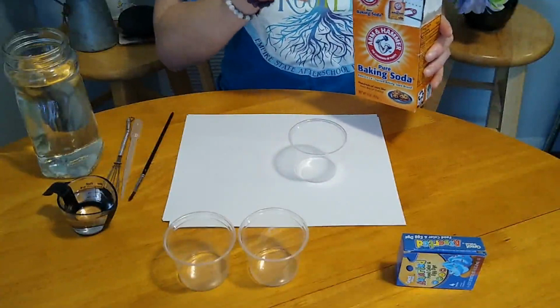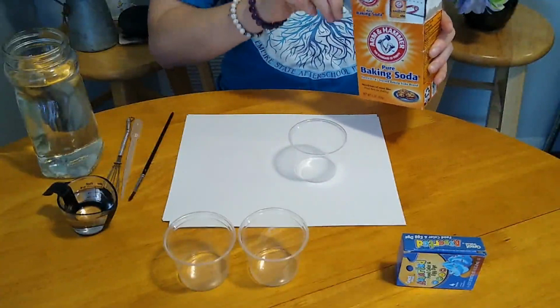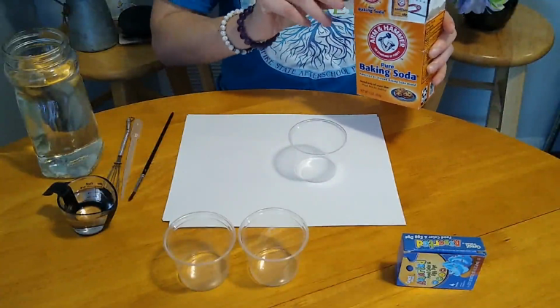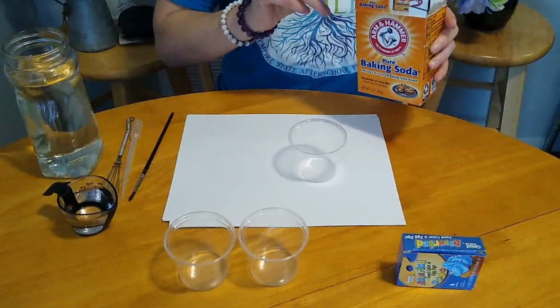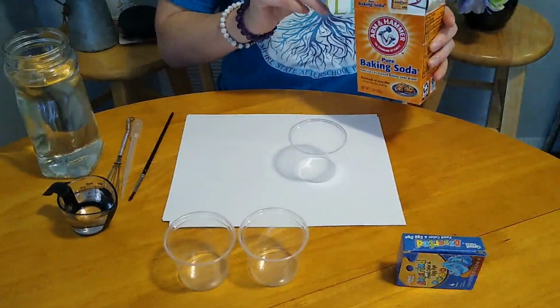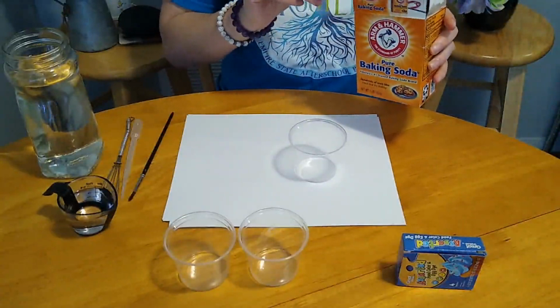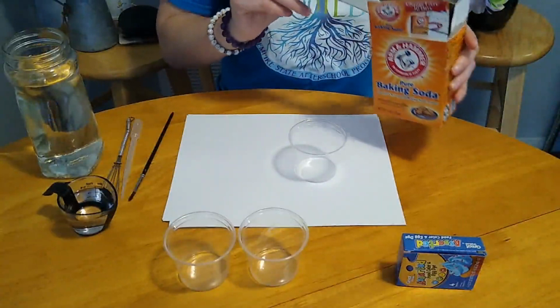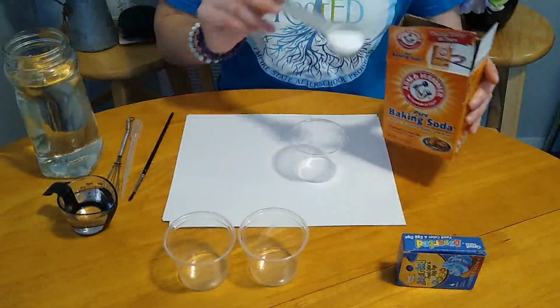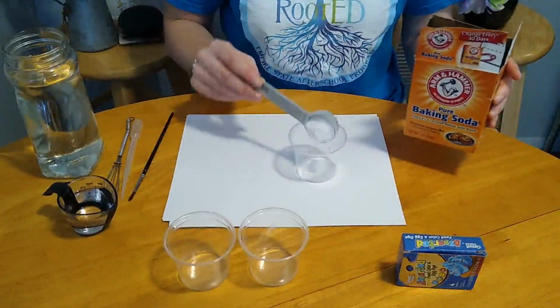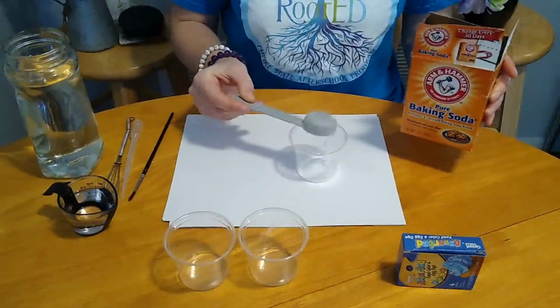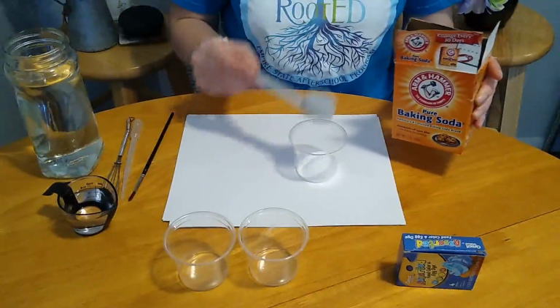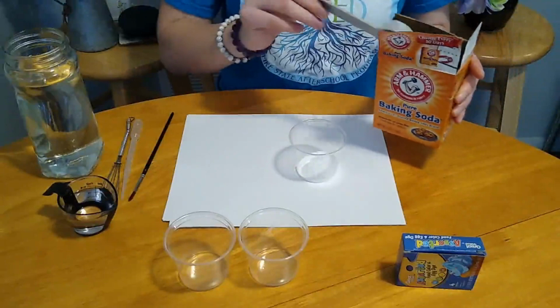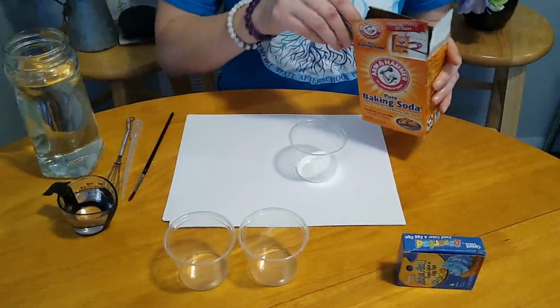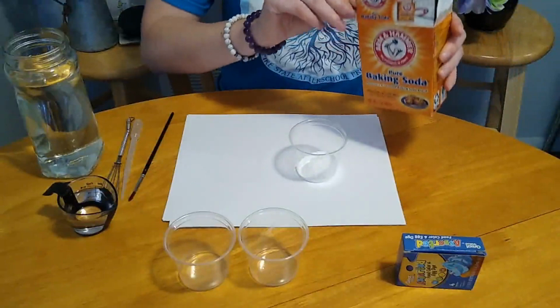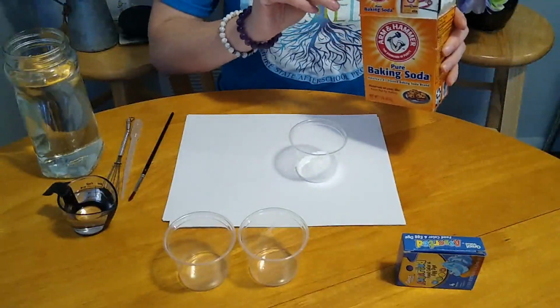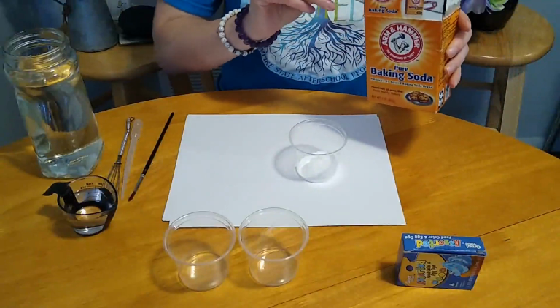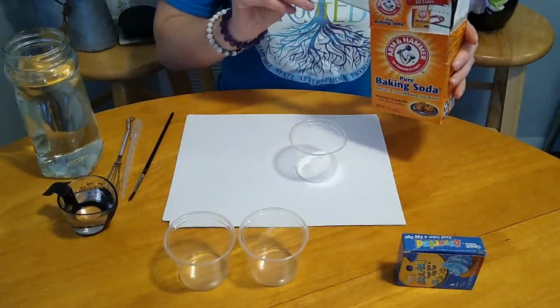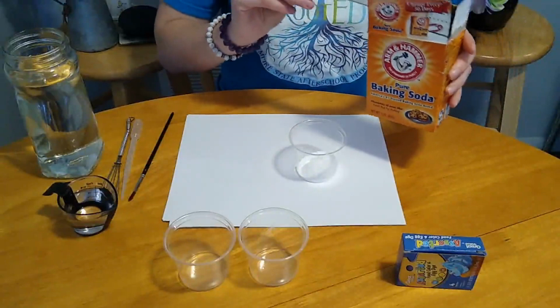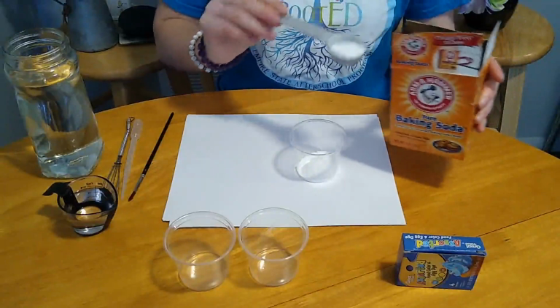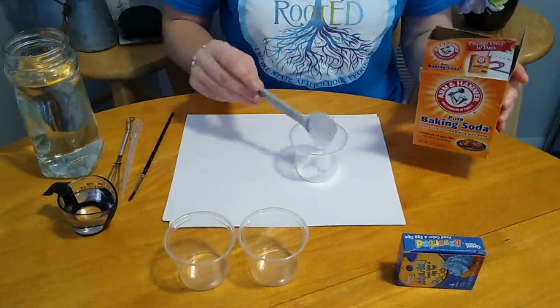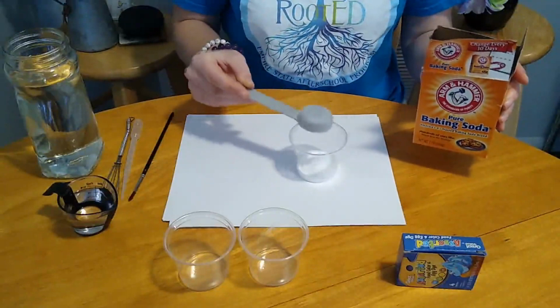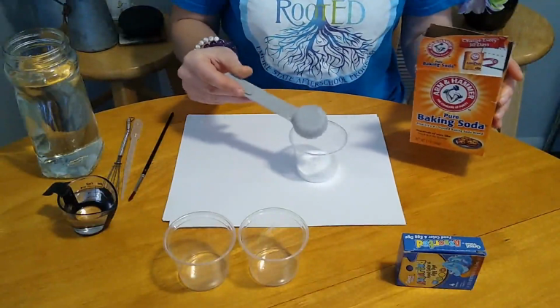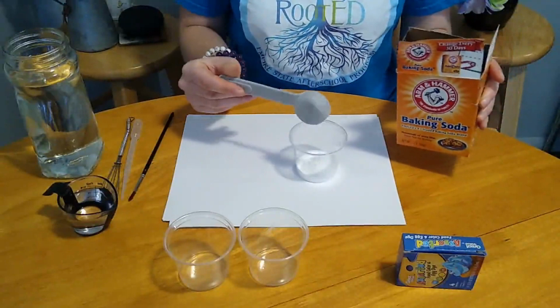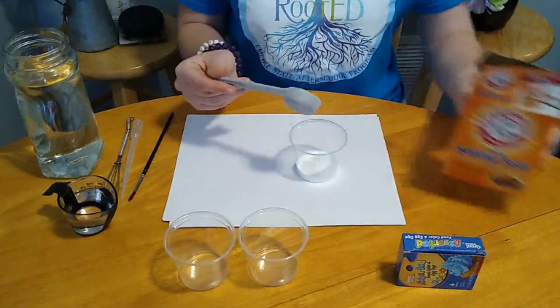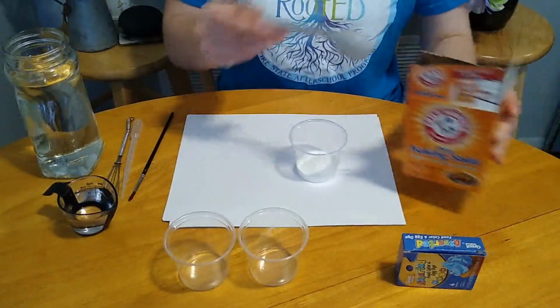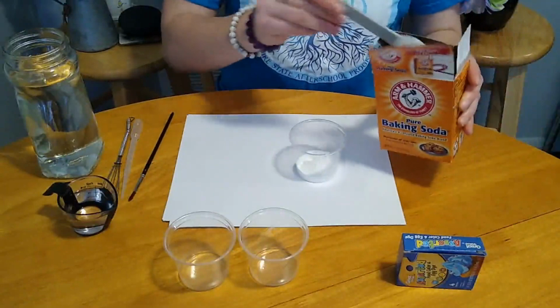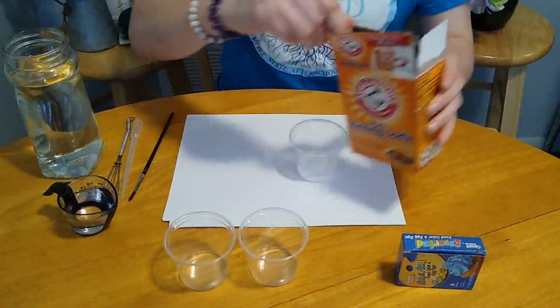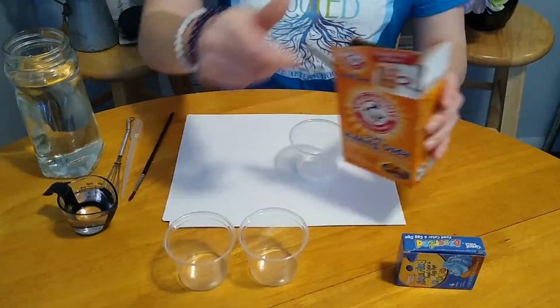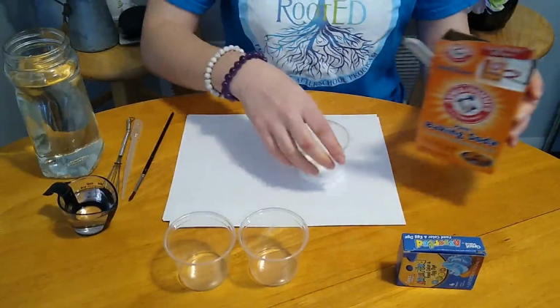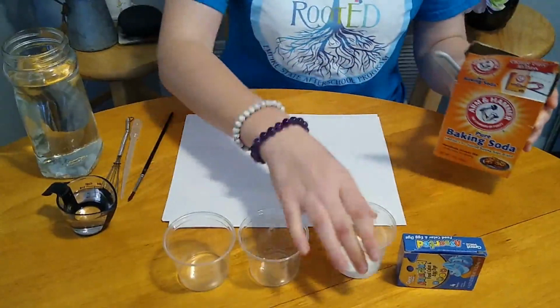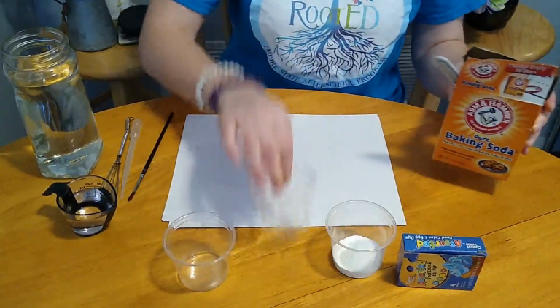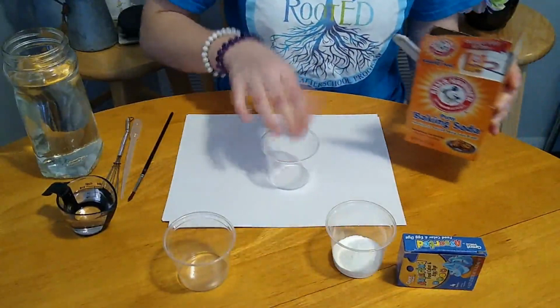Today we're going to be making baking soda paint. This recipe calls for equal parts of baking soda and water to be mixed together in a cup or a jar or whatever you have. For our purposes, I'm doing two tablespoons of baking soda and two of water.